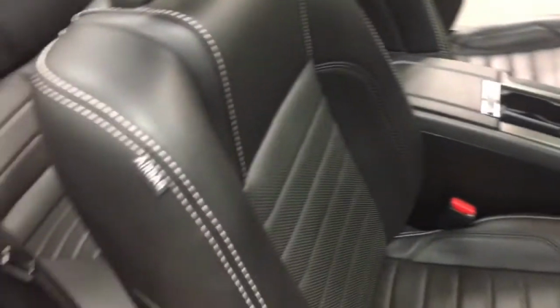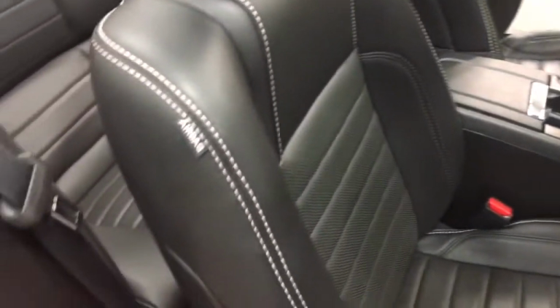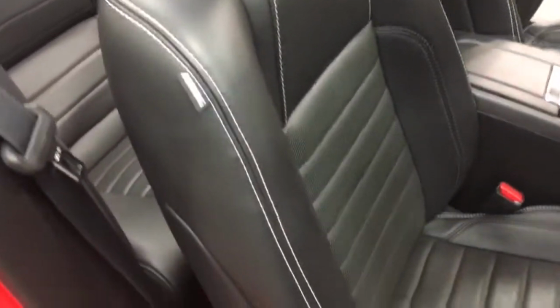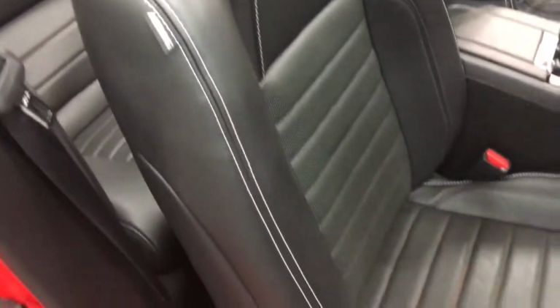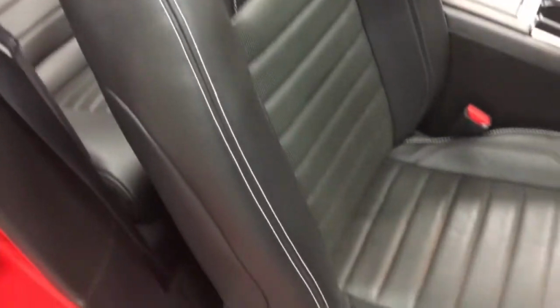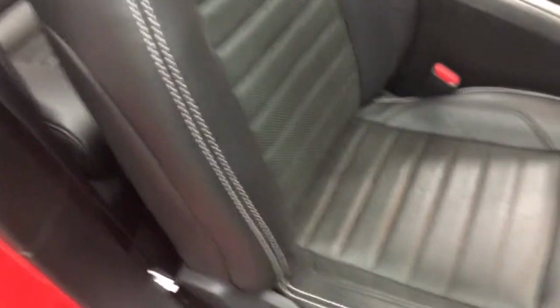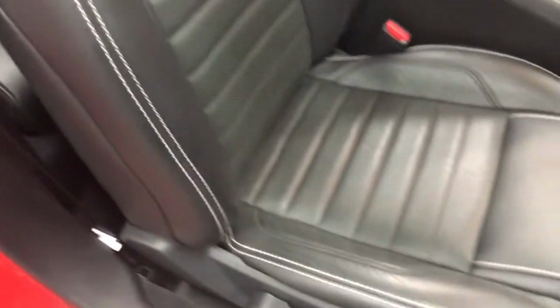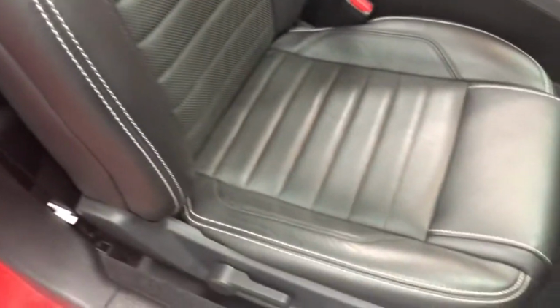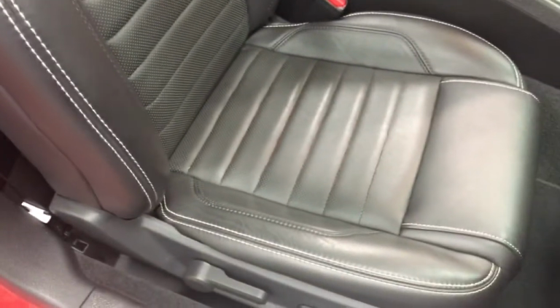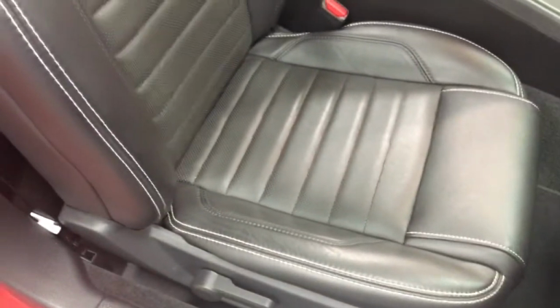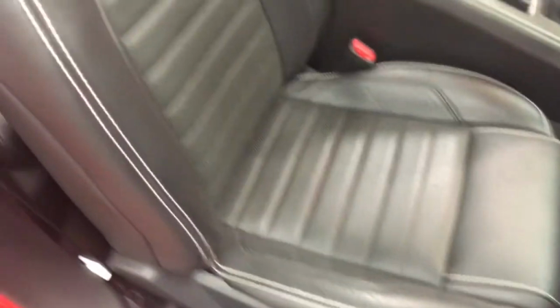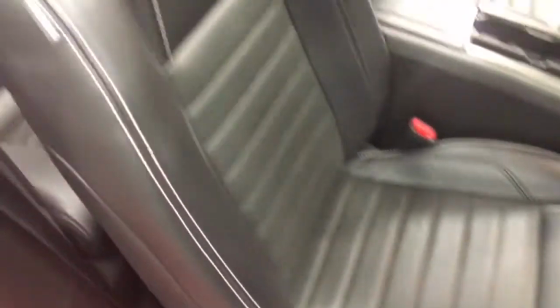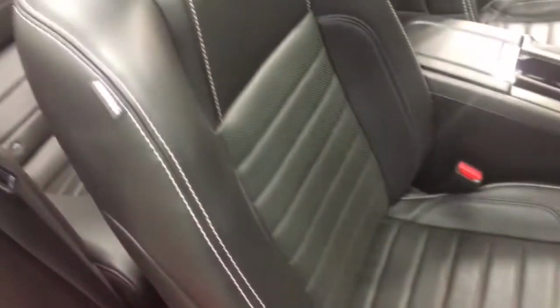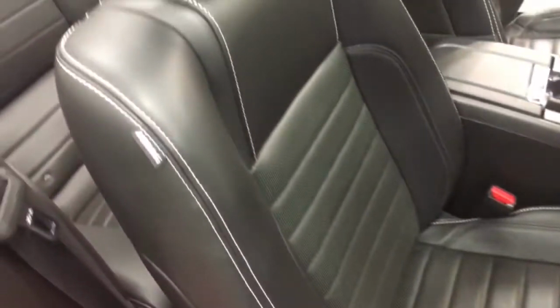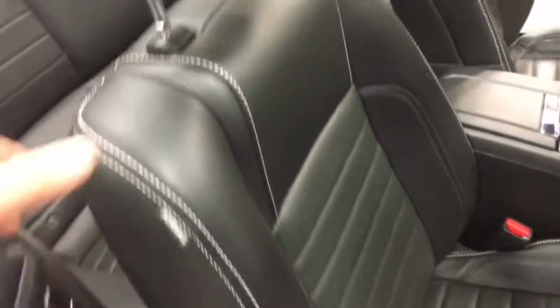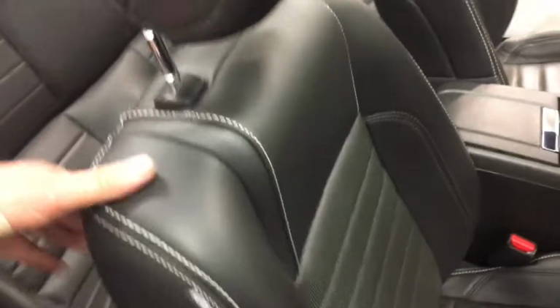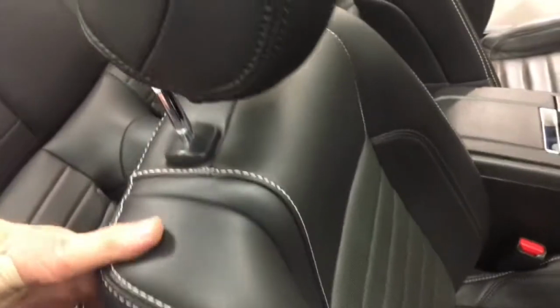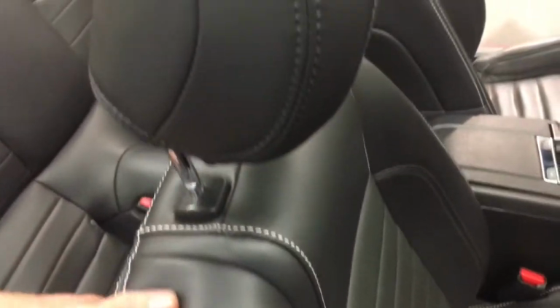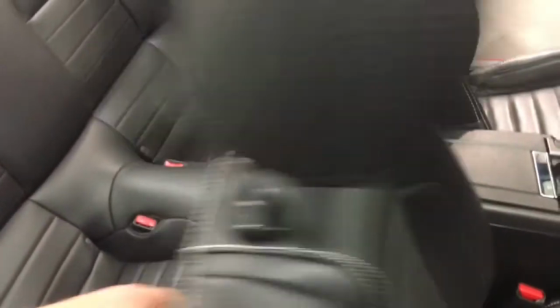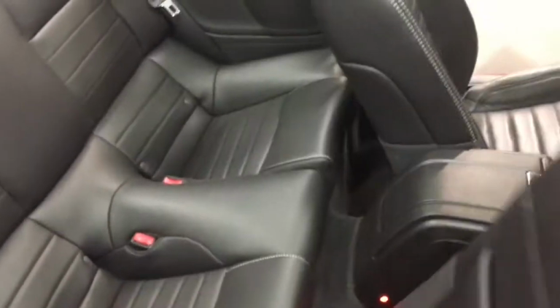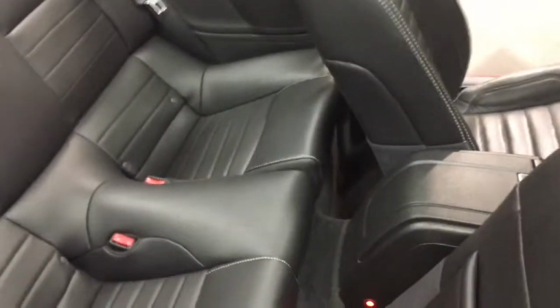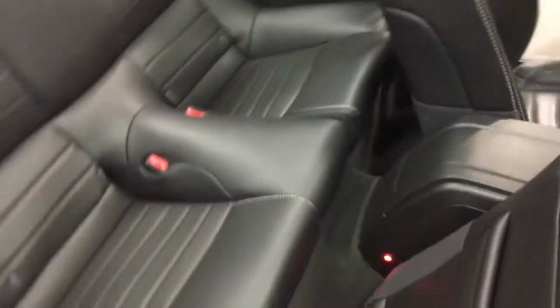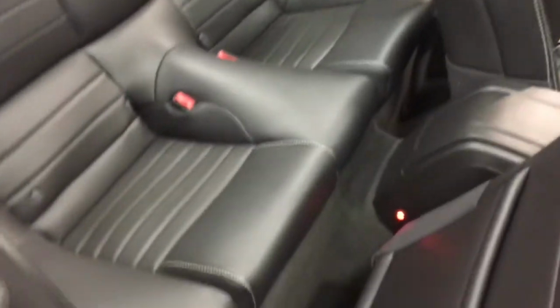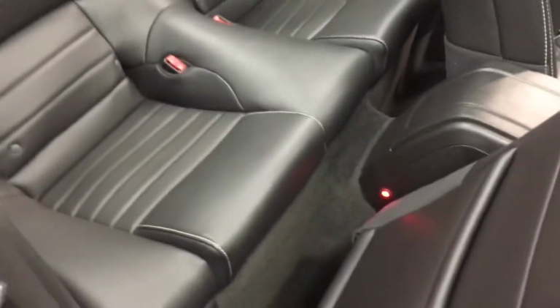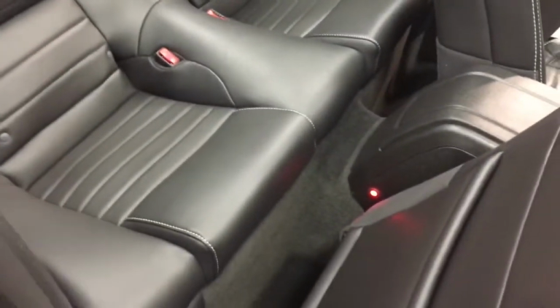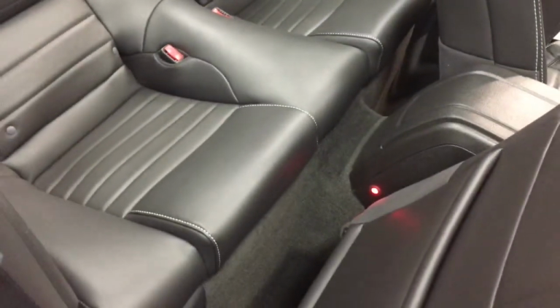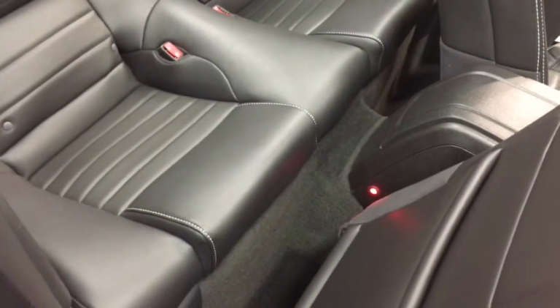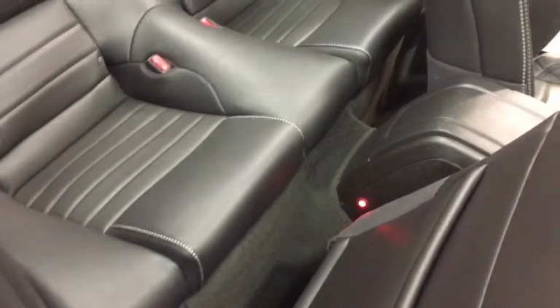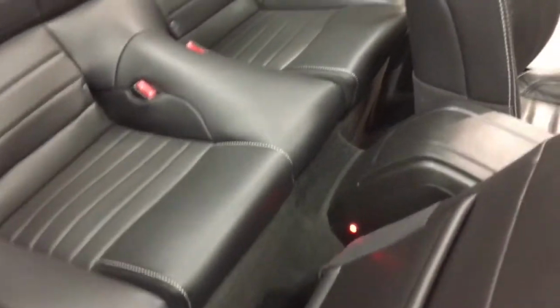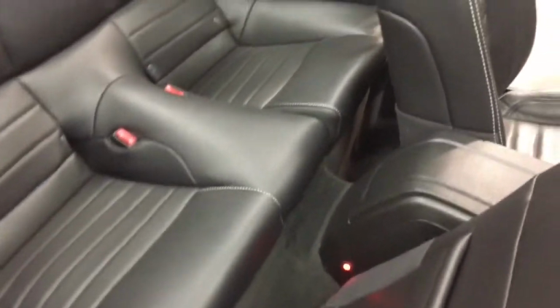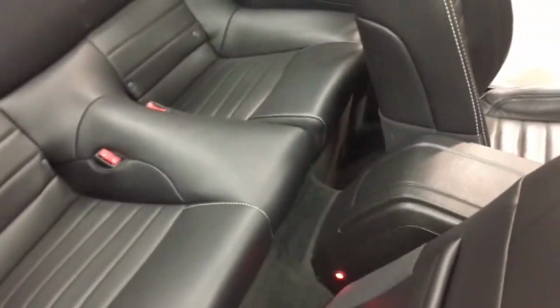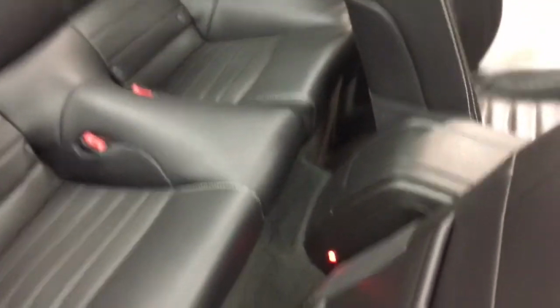It's got the baseball stitching throughout the leather. That's a really good look. Have a look in the back seat here. Clean, probably never sat in. Beautiful.